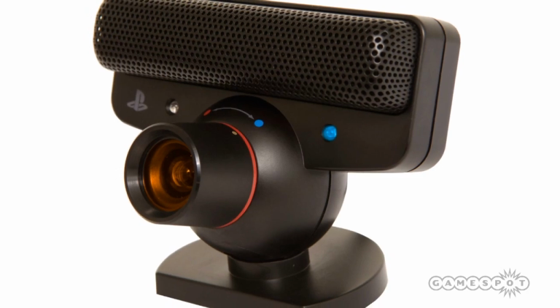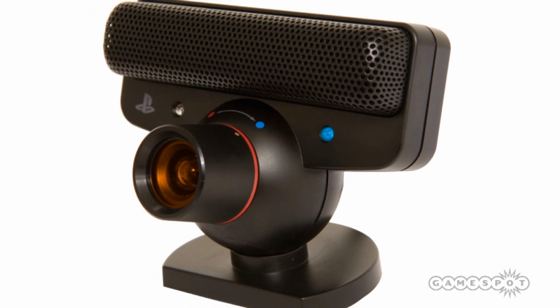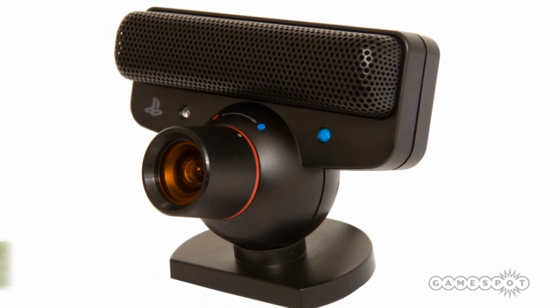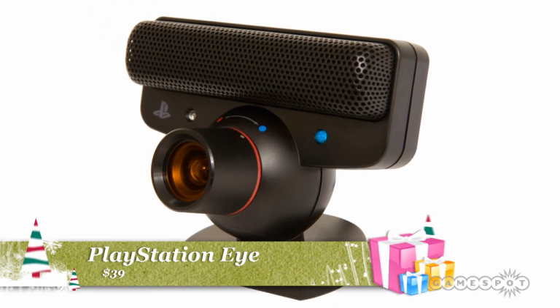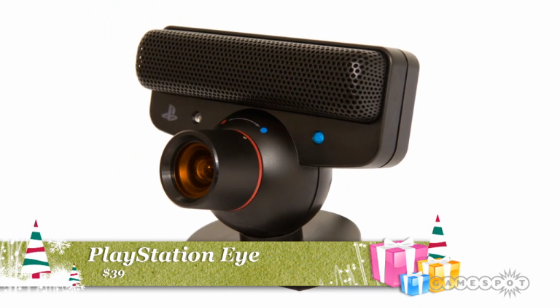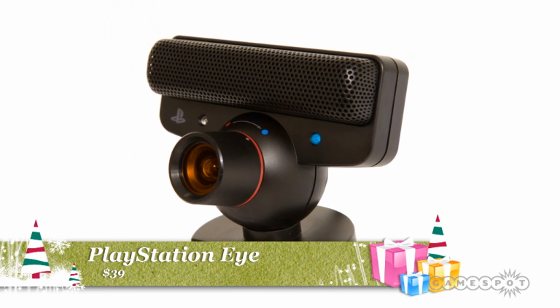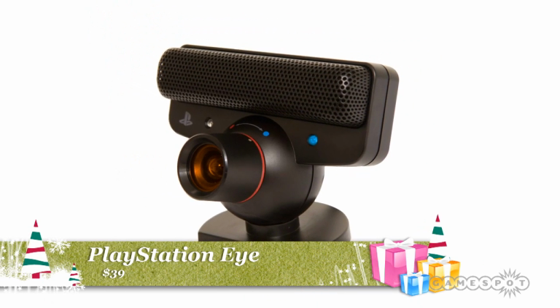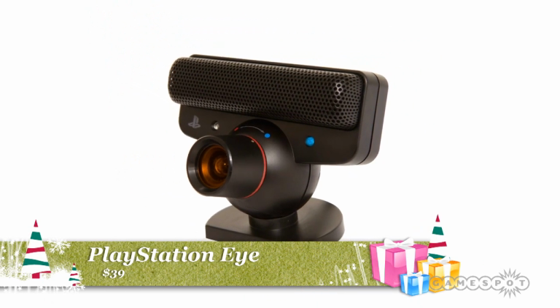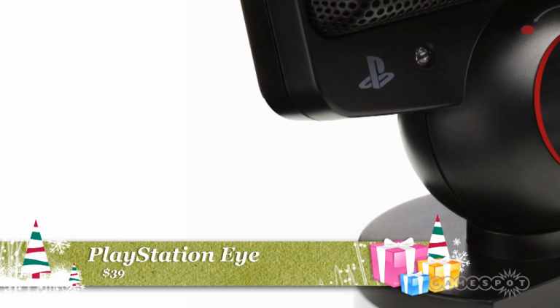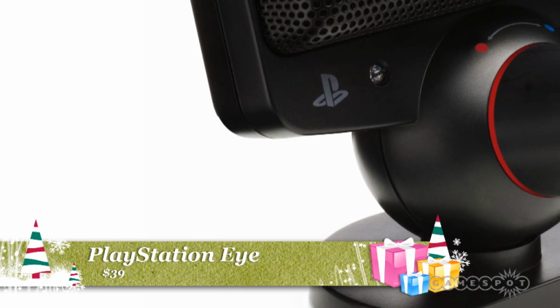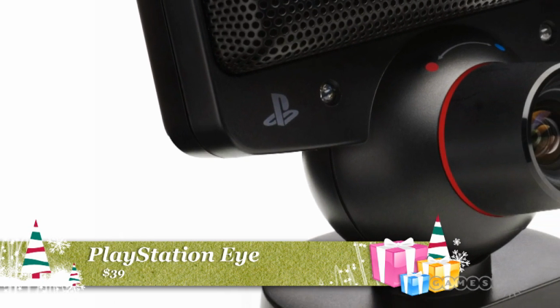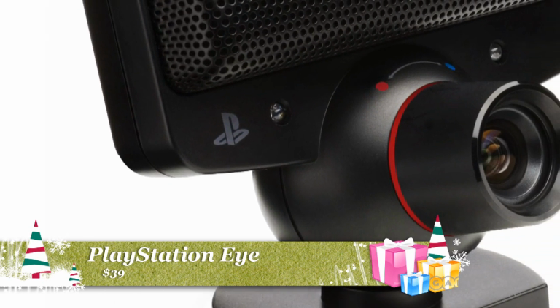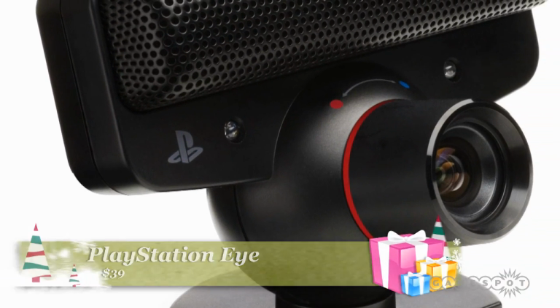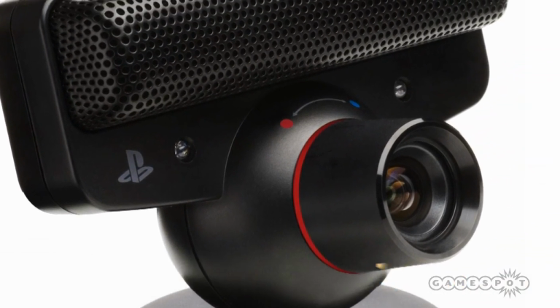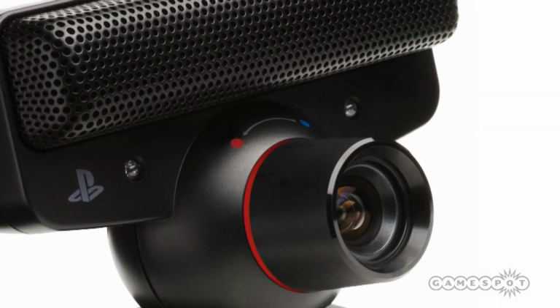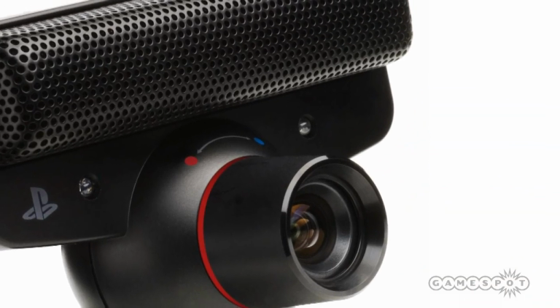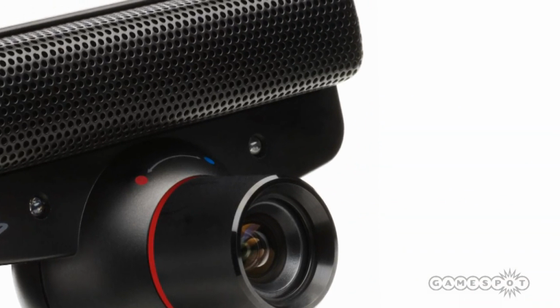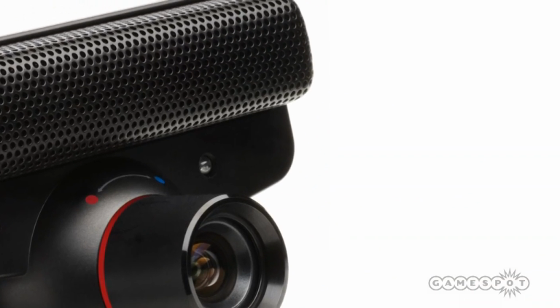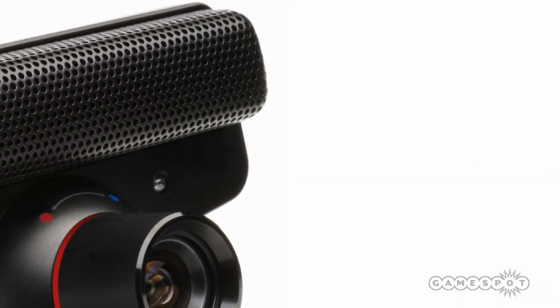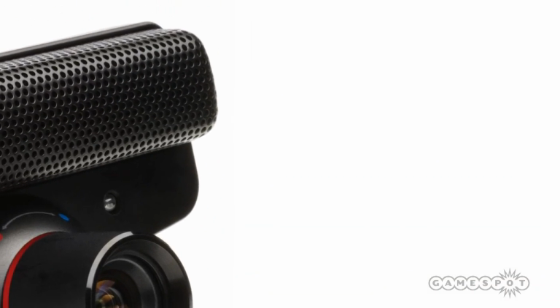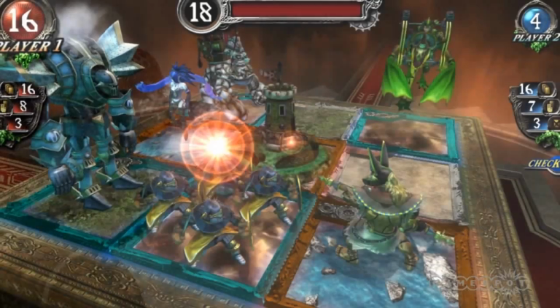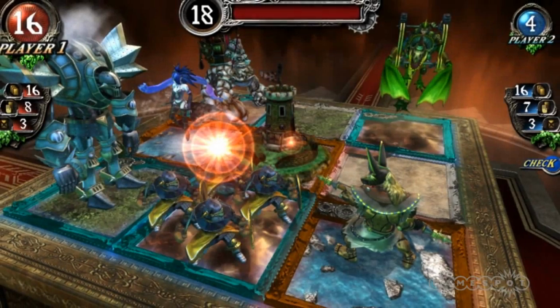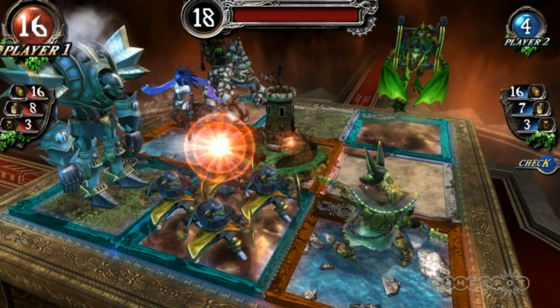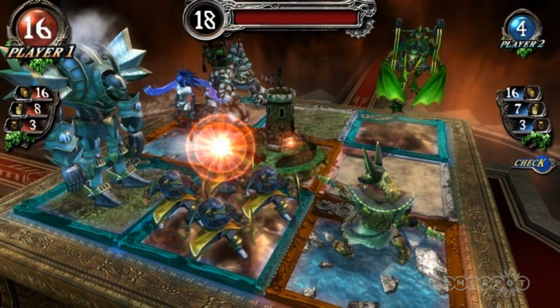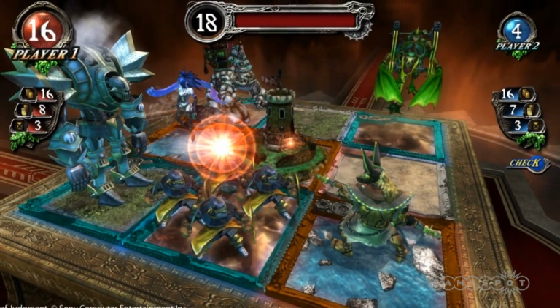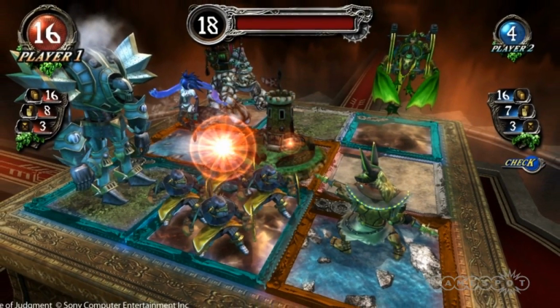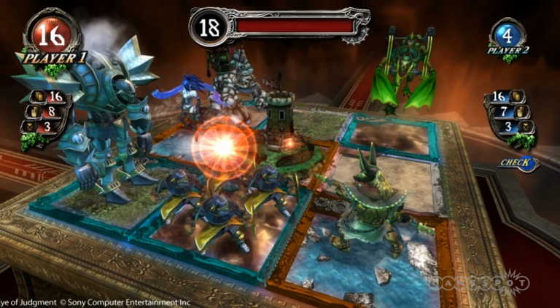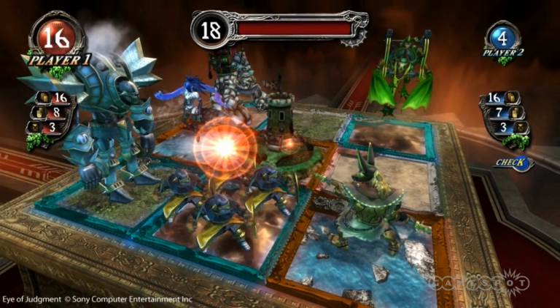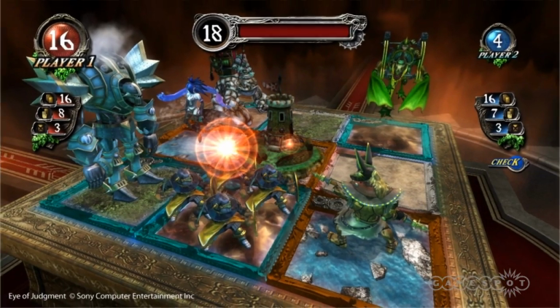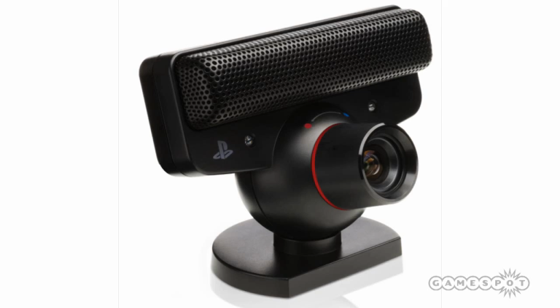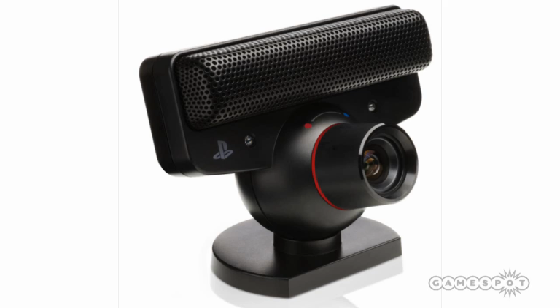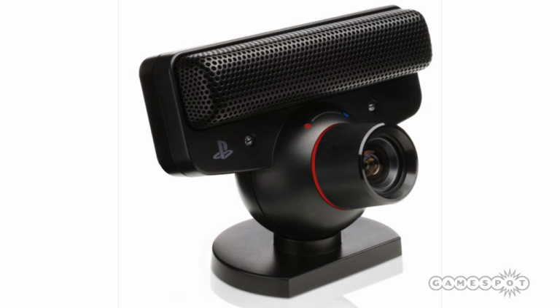Gamers might also want to check out the PlayStation Eye. The PlayStation Eye is a camera that allows gamers to enjoy voice and video chat functionality, as well as play specific games such as Eye of Judgment. The PlayStation Eye sells for $39.